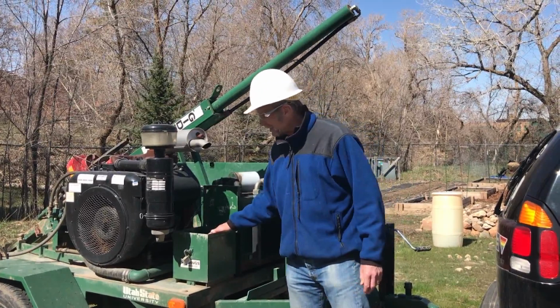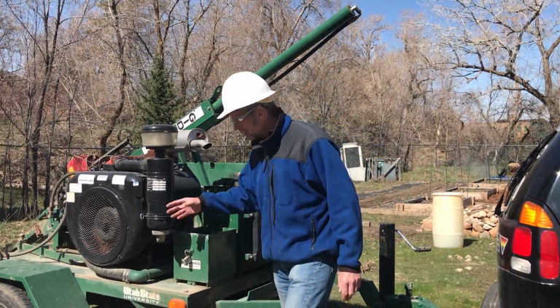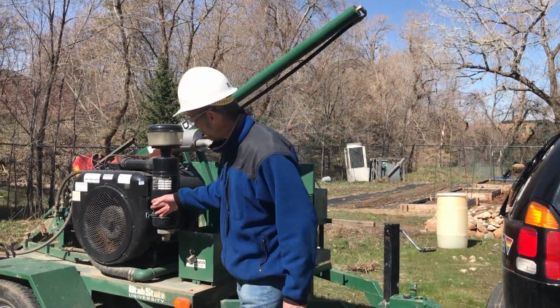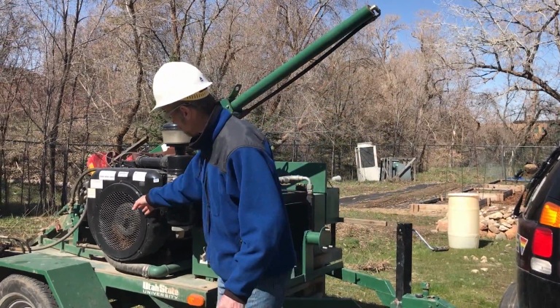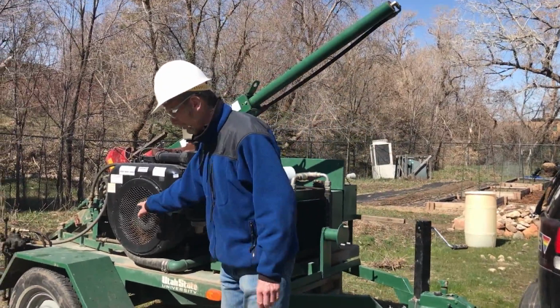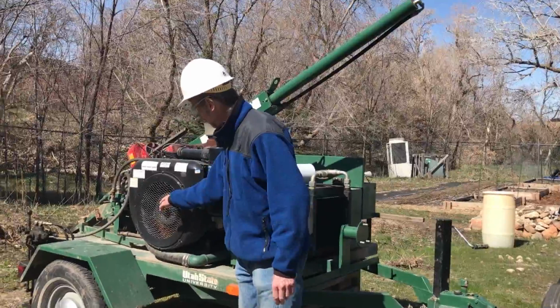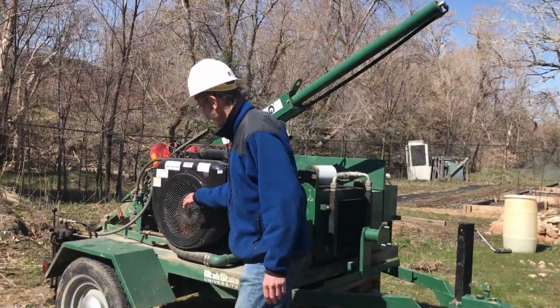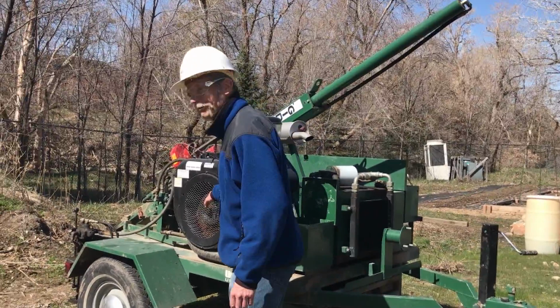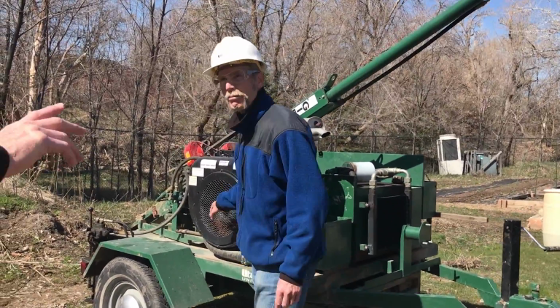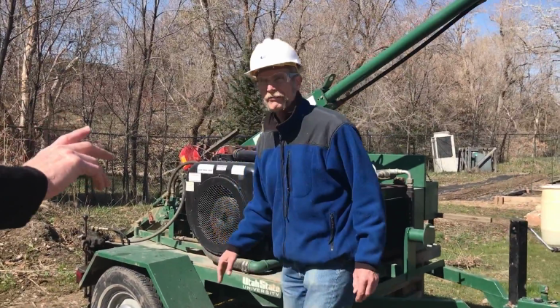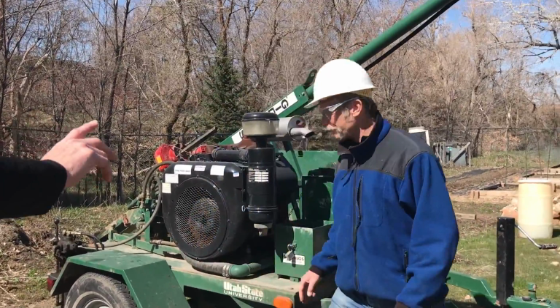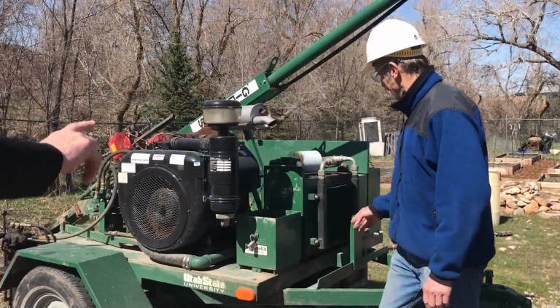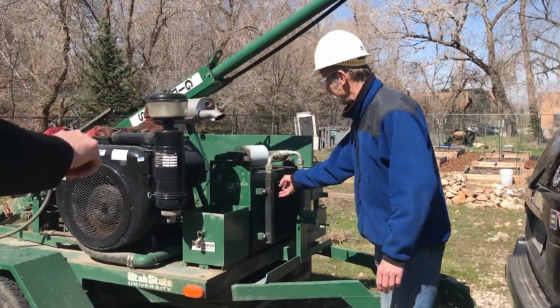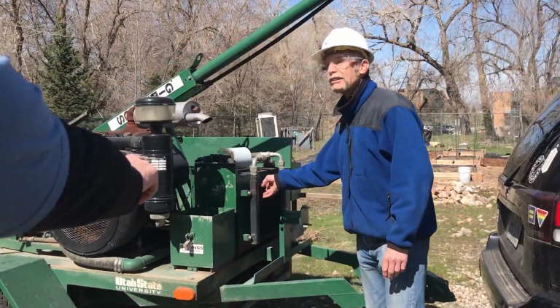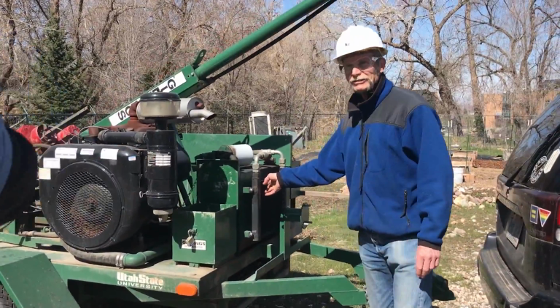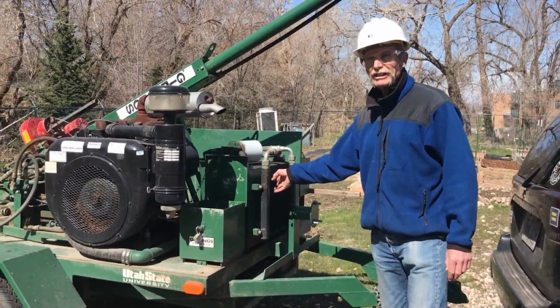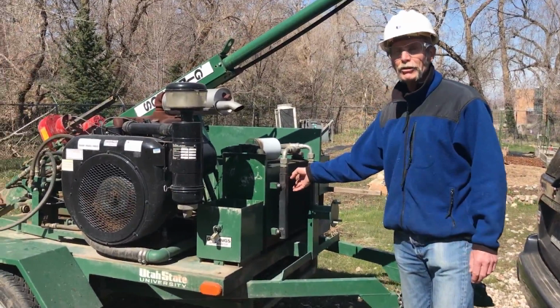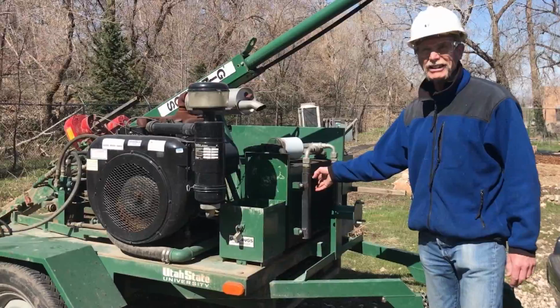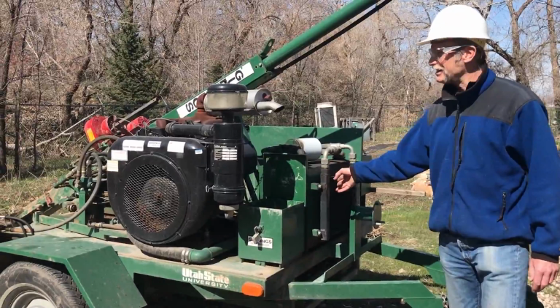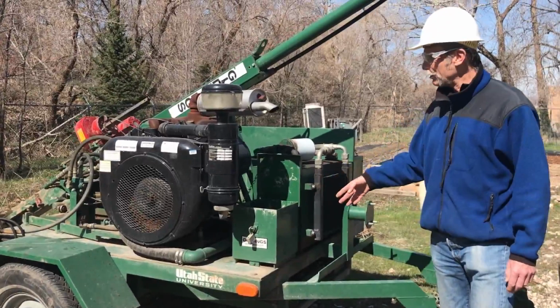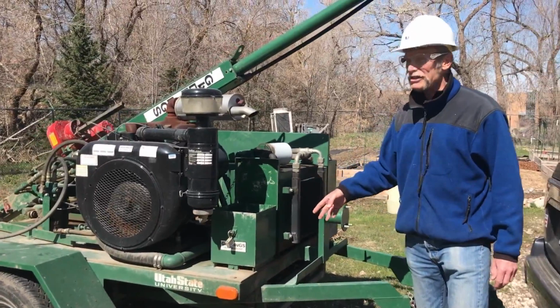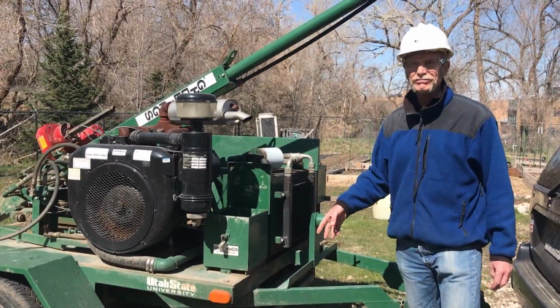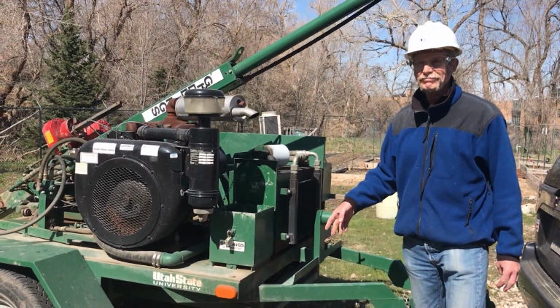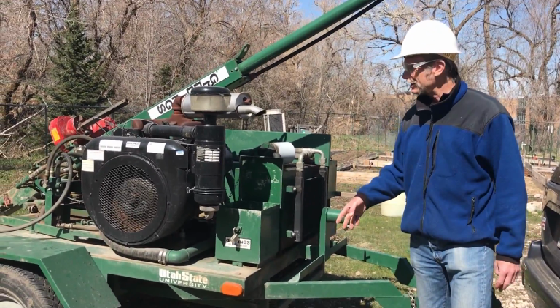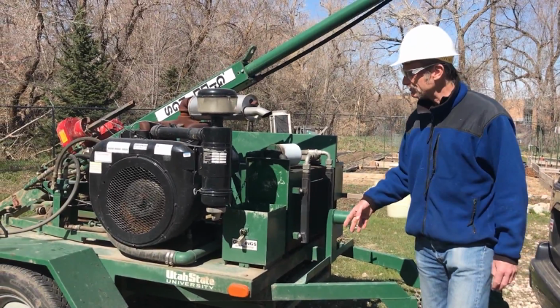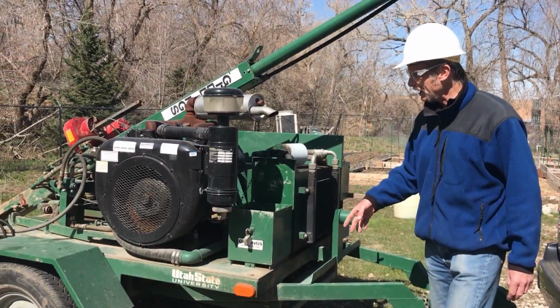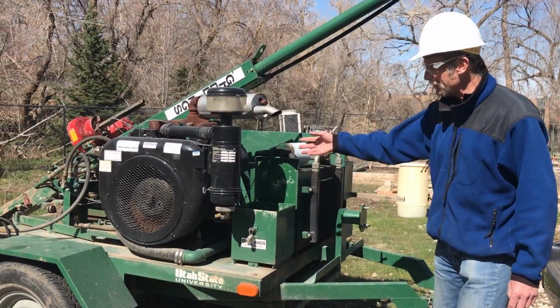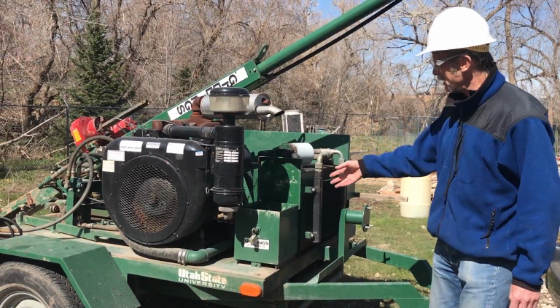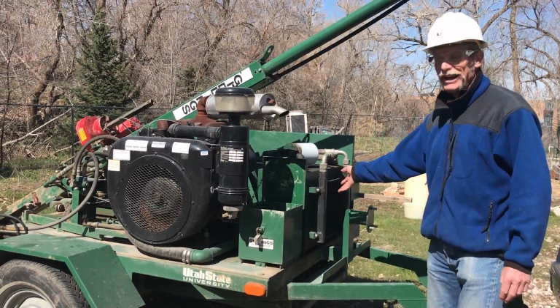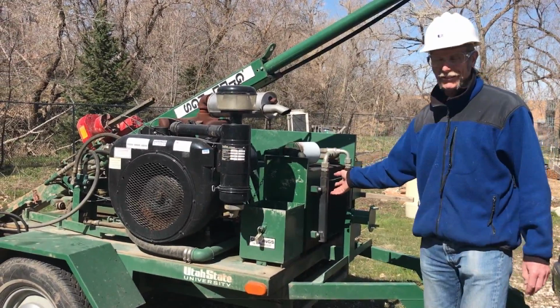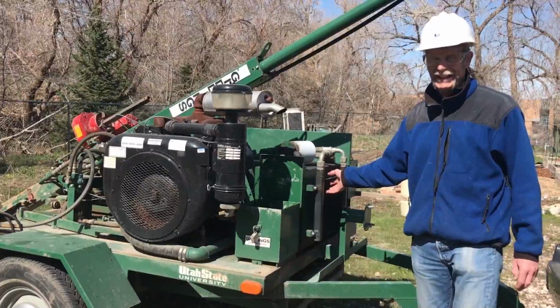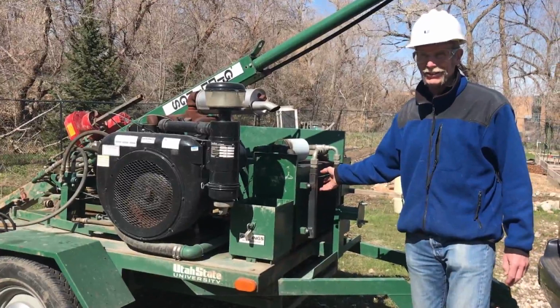This is the engine right over here. The radiator cools the hydraulic fluid, not the engine — it's an air-cooled engine. And the engine doesn't get as hot as the radiator fluid.